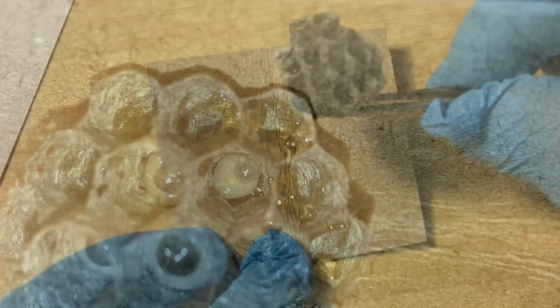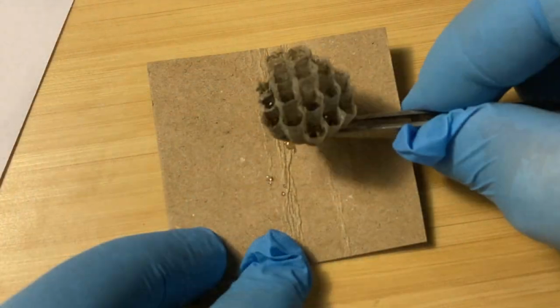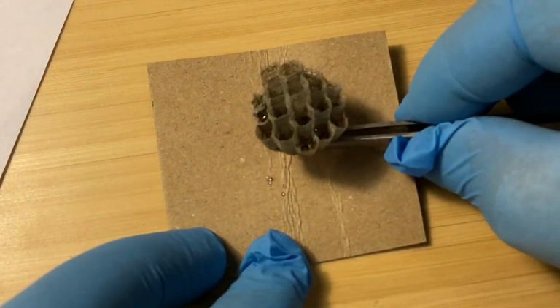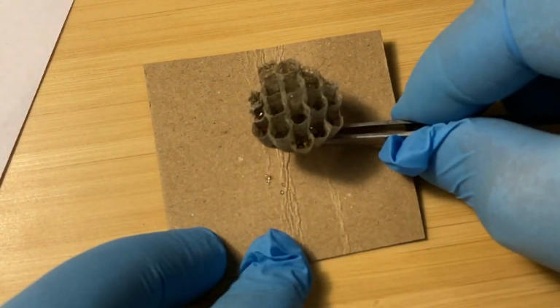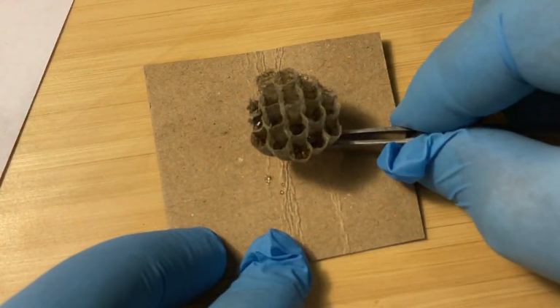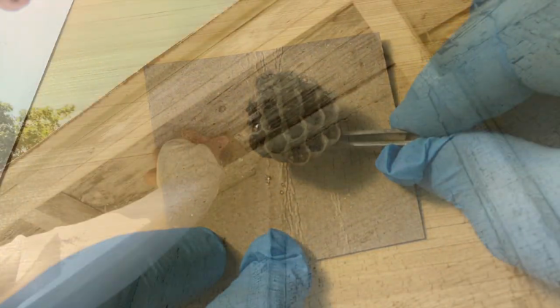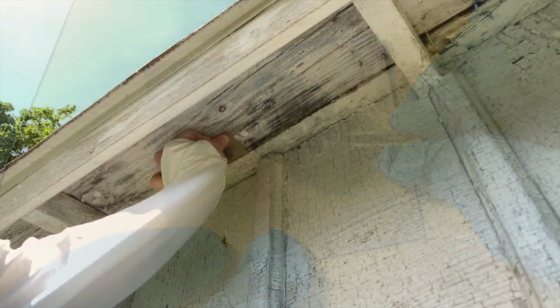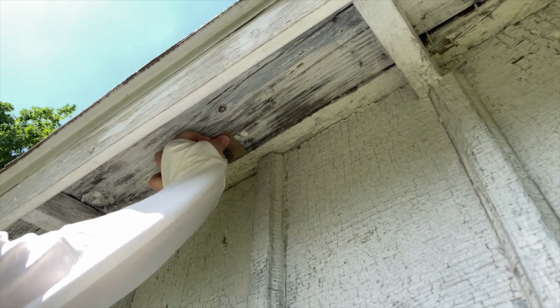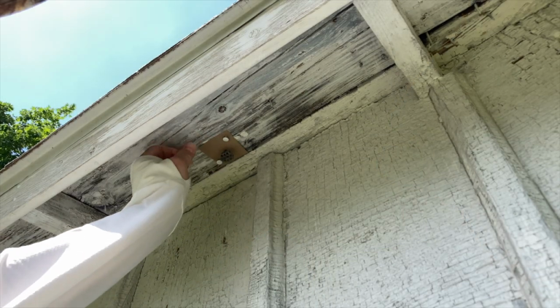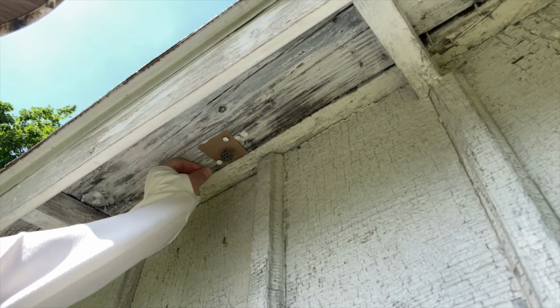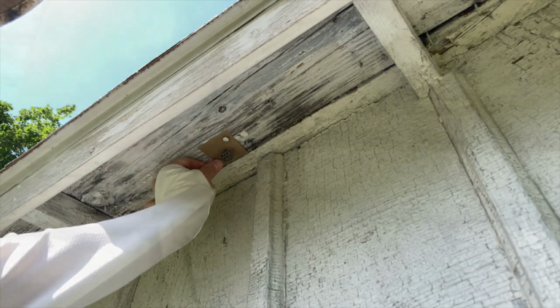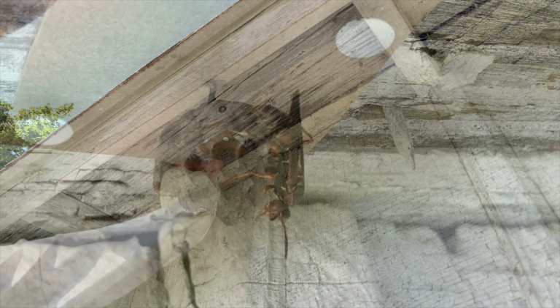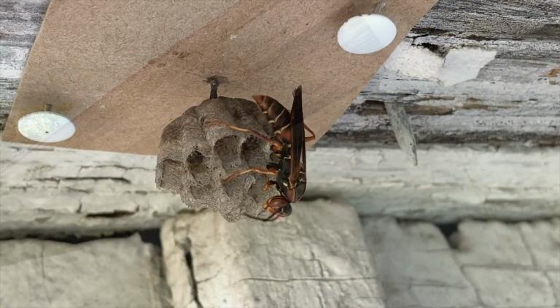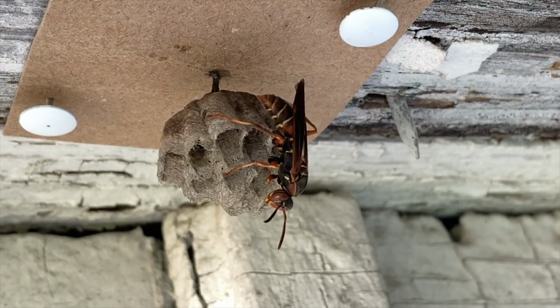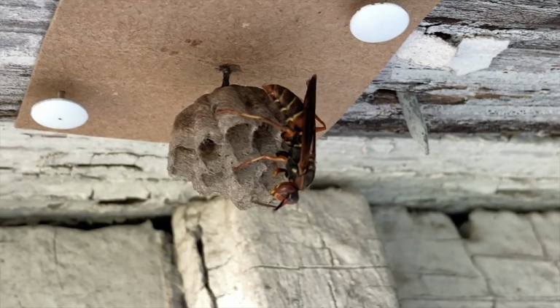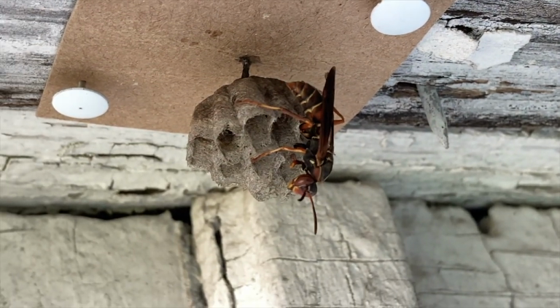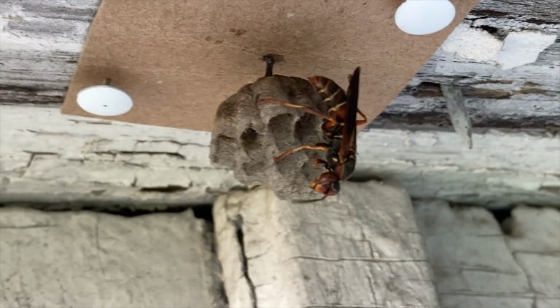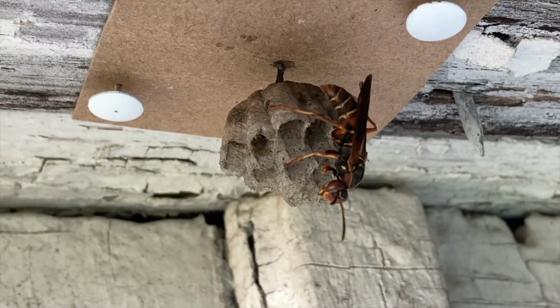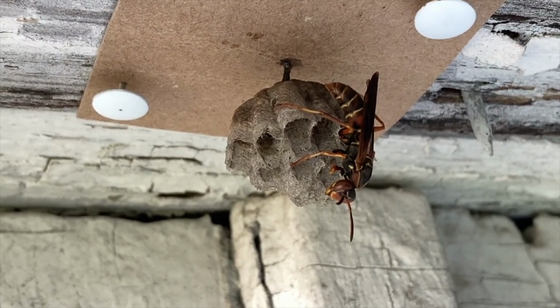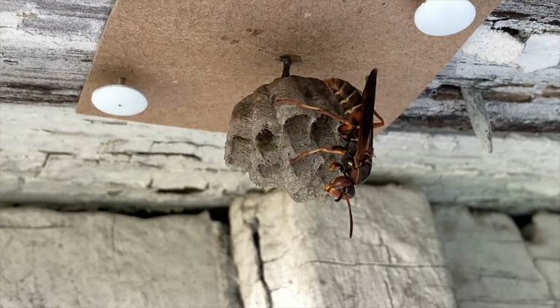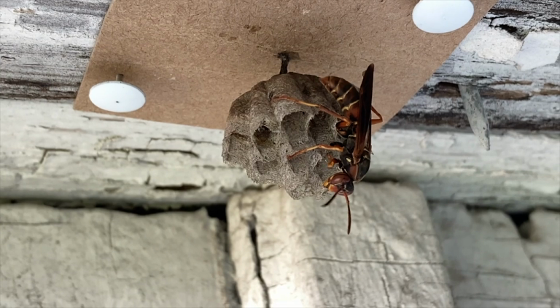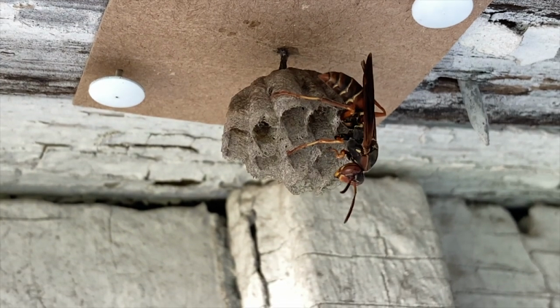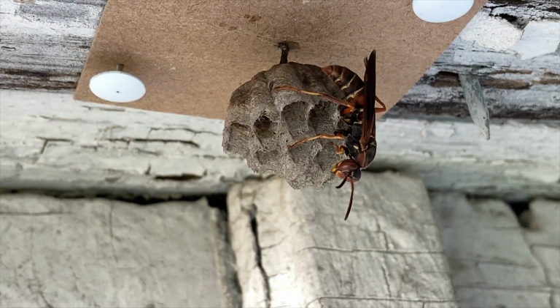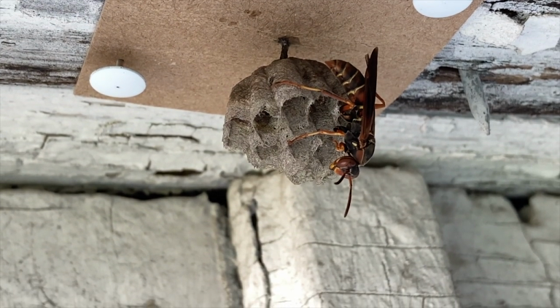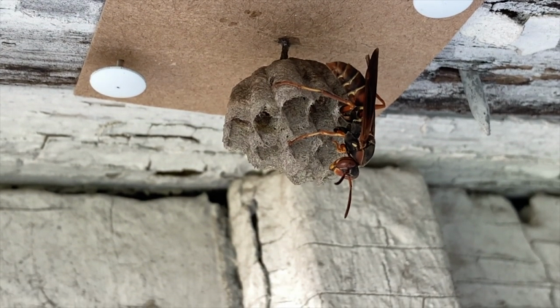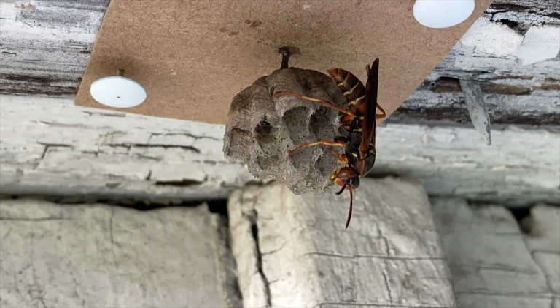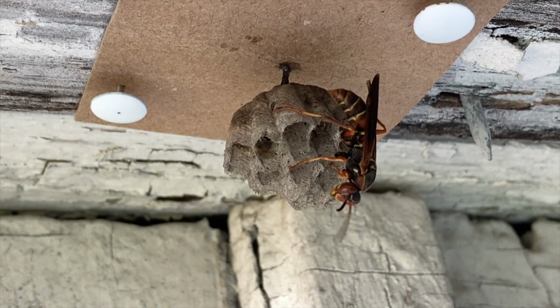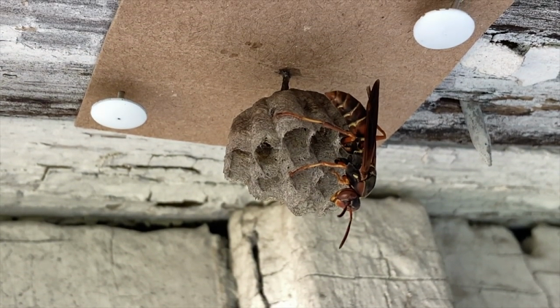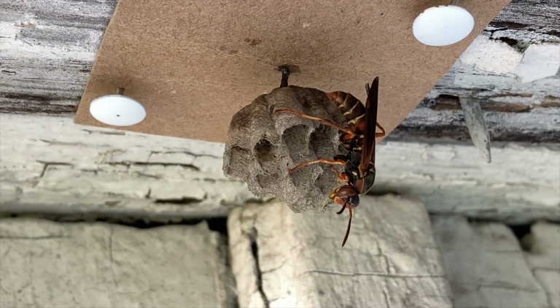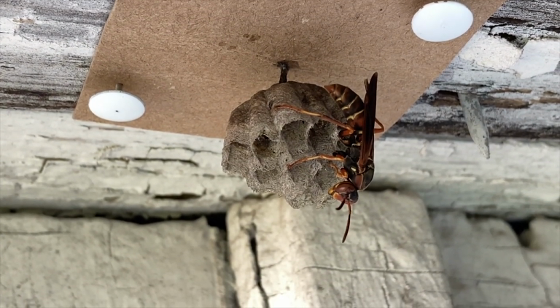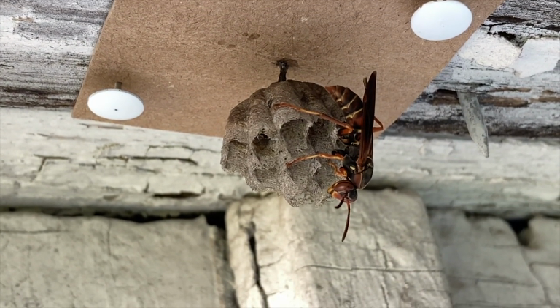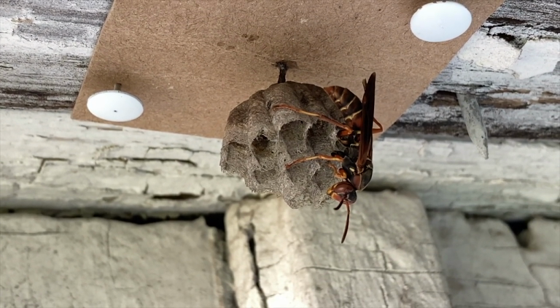We prepared the nest for relocation and installed it underneath the eaves of a local barn, where we reintroduced the queen to her nest. We'll begin here on May 30th and take you through the entire process. Enjoy the show.